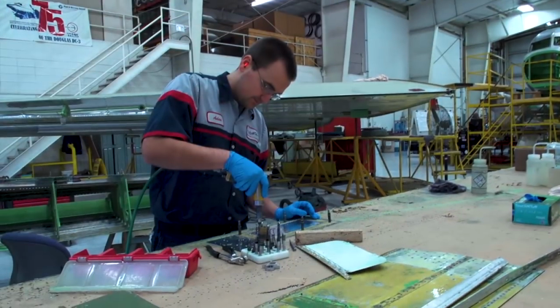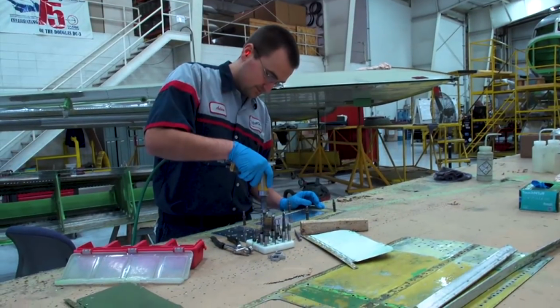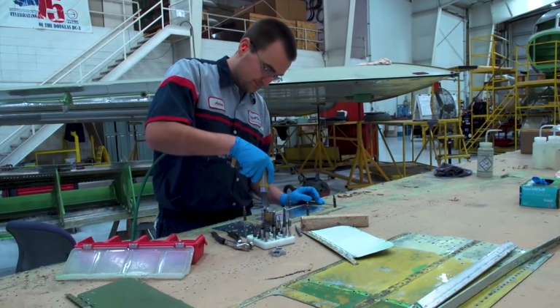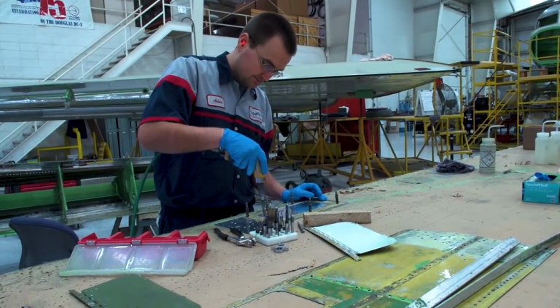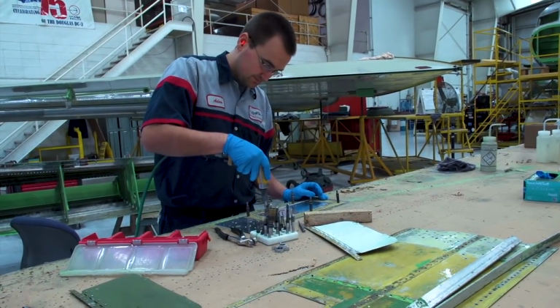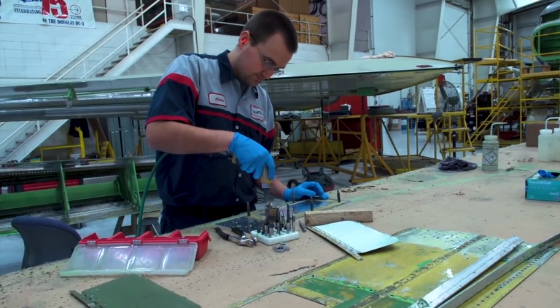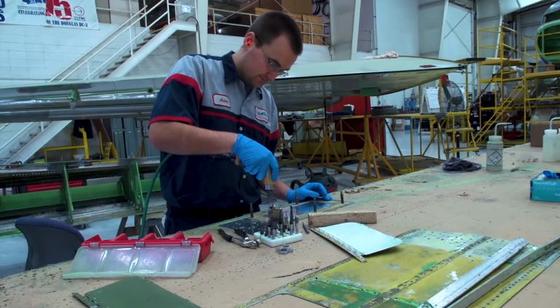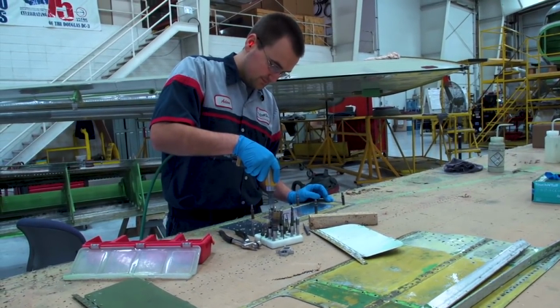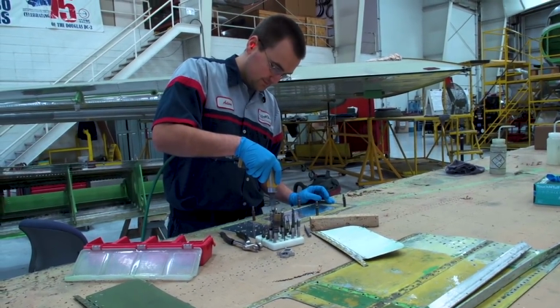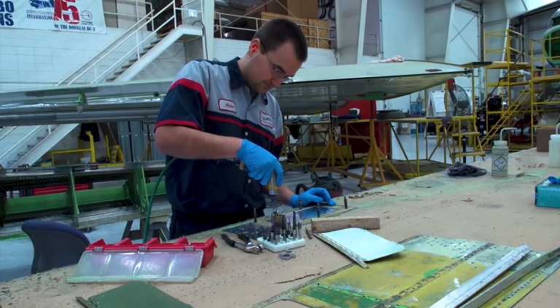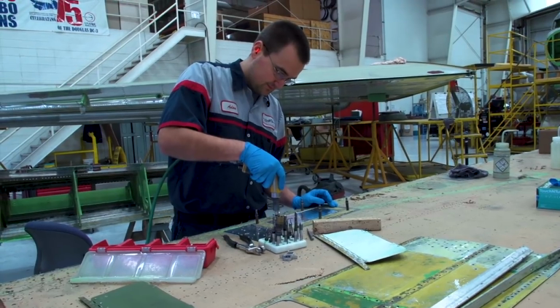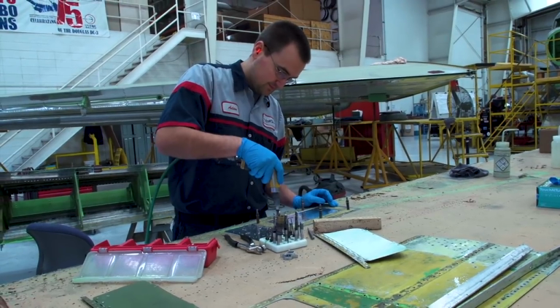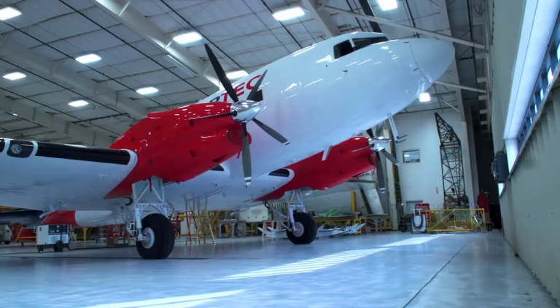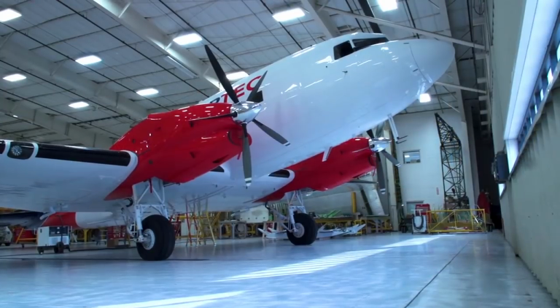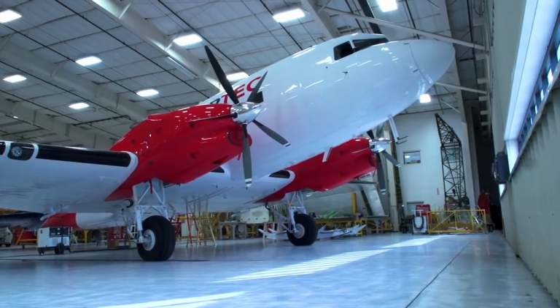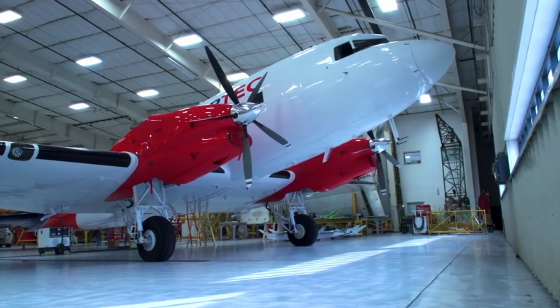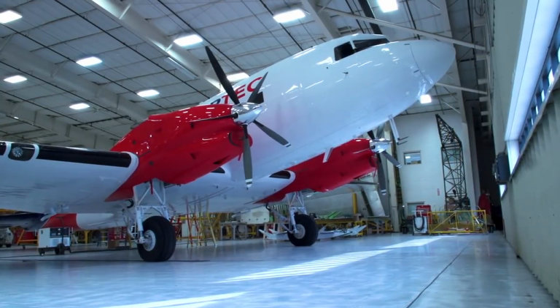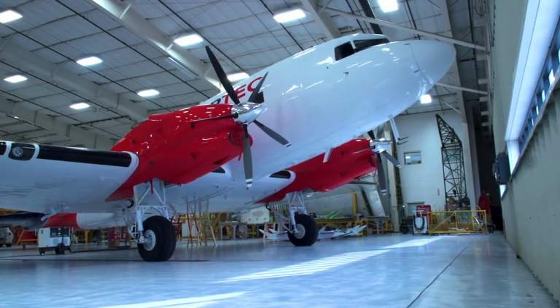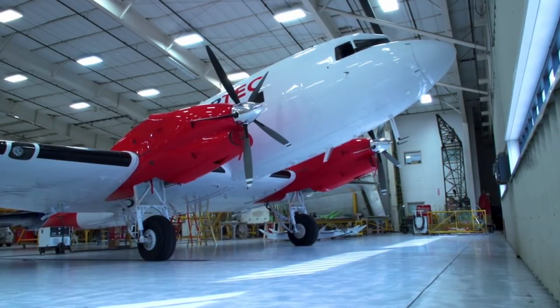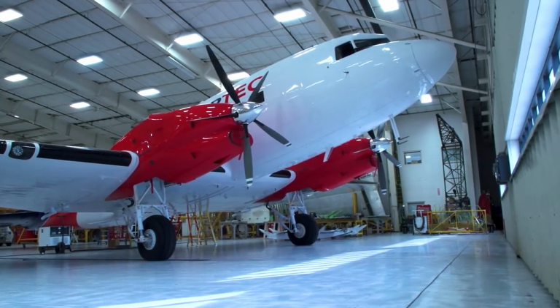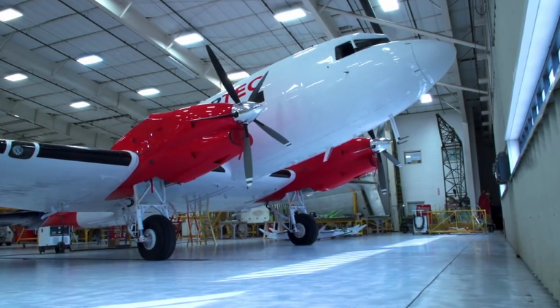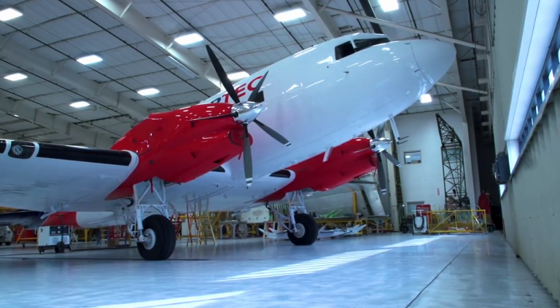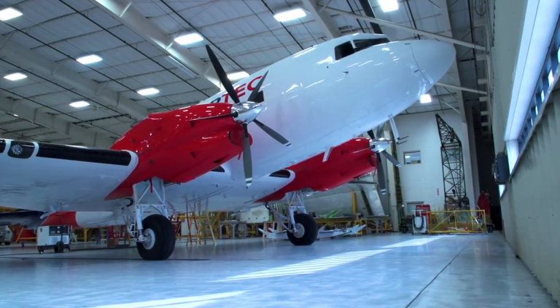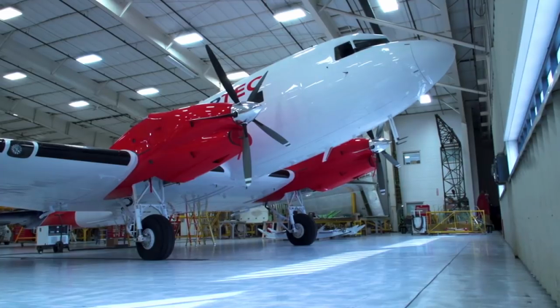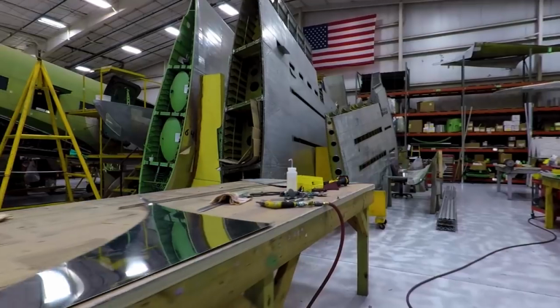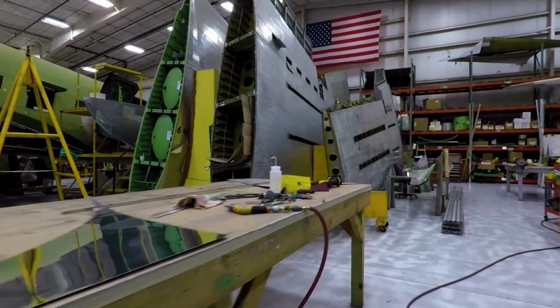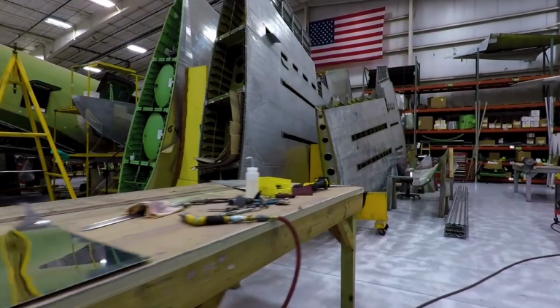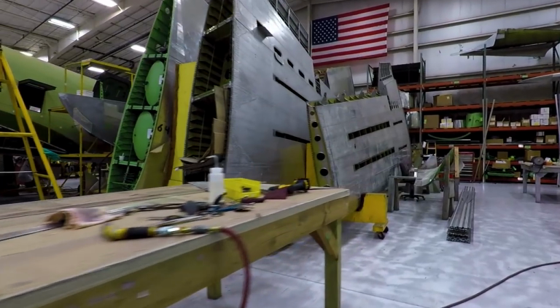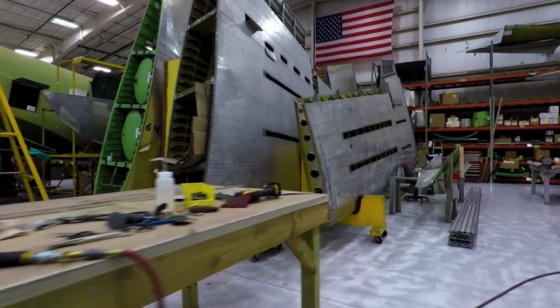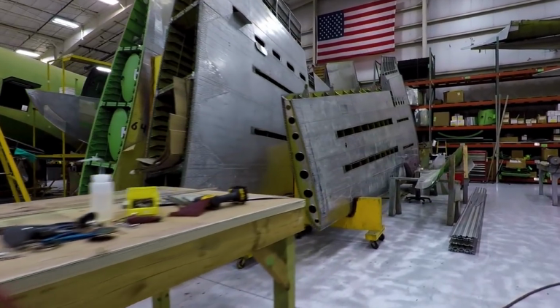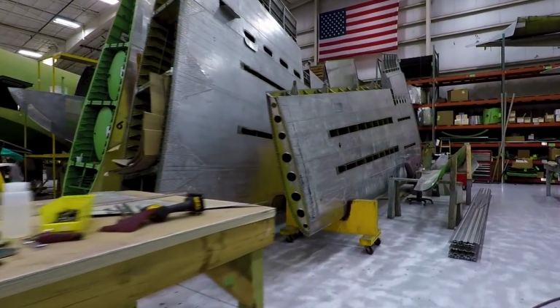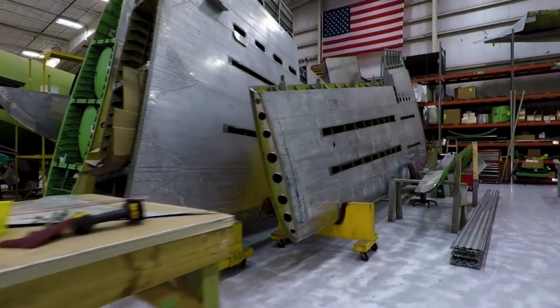I think they'll still be working. Until they come up with an airplane to replace the DC-3, they'll have a life forever. Yeah, they'll be around a lot longer than I'll be around.